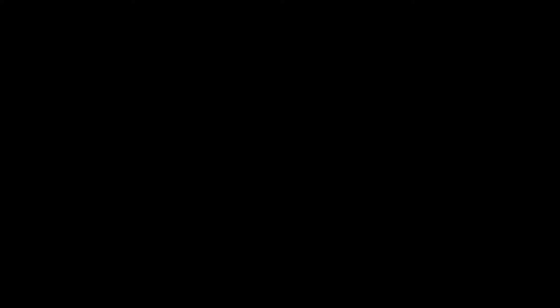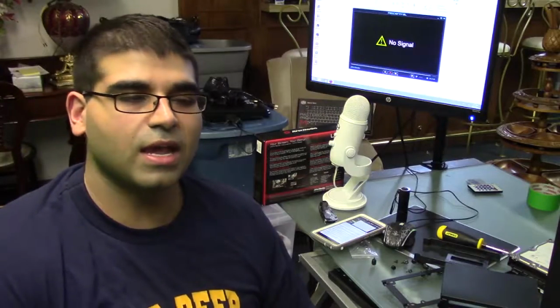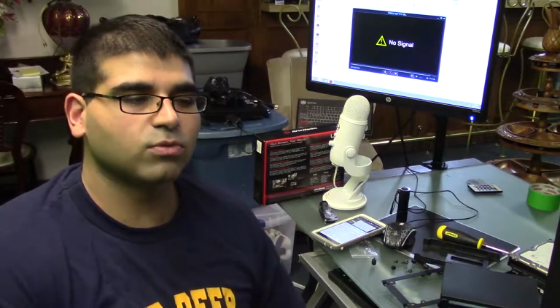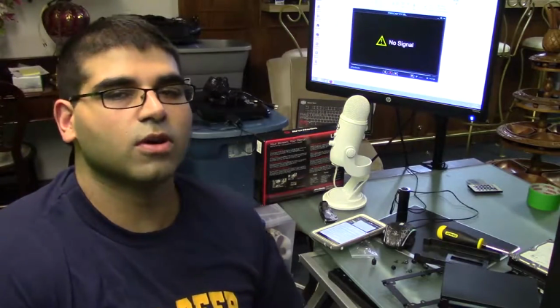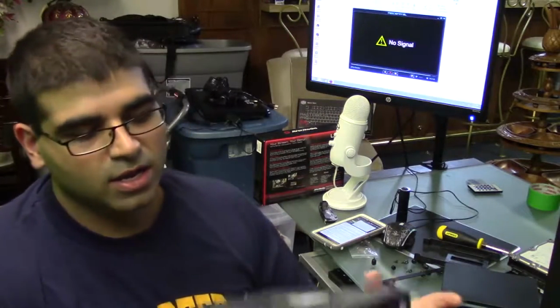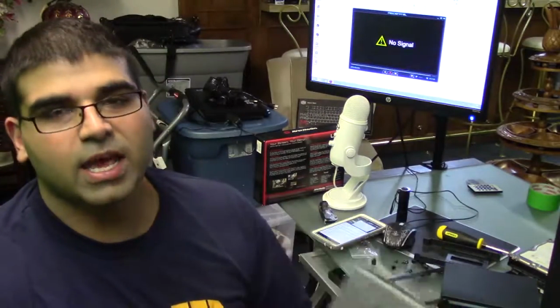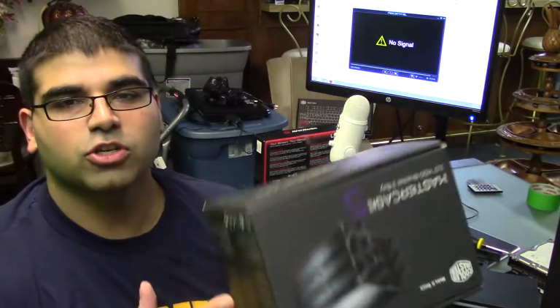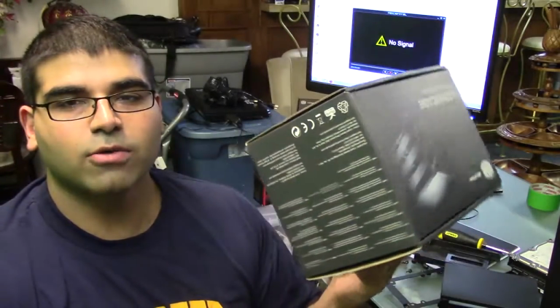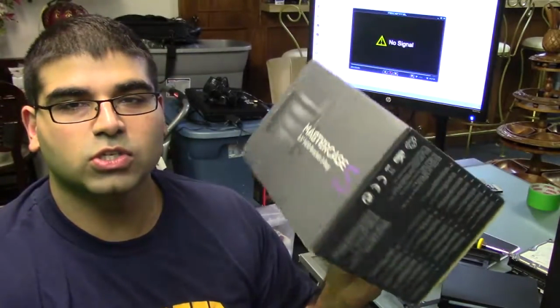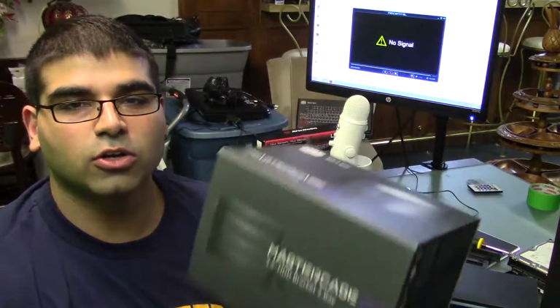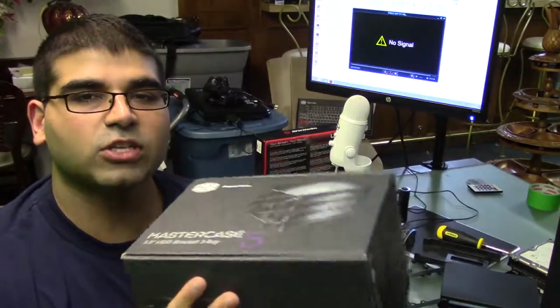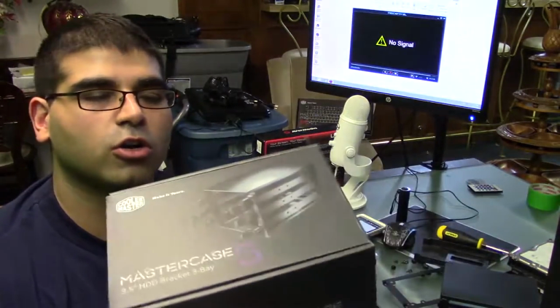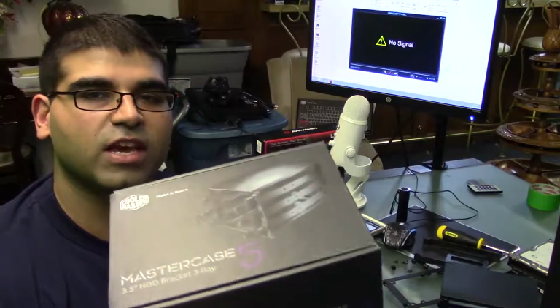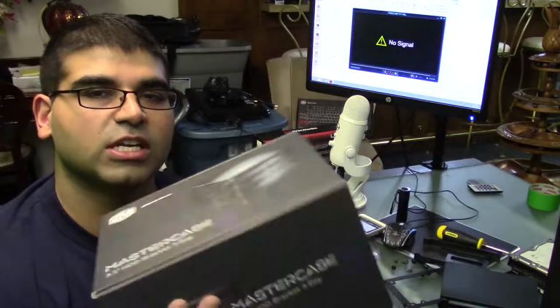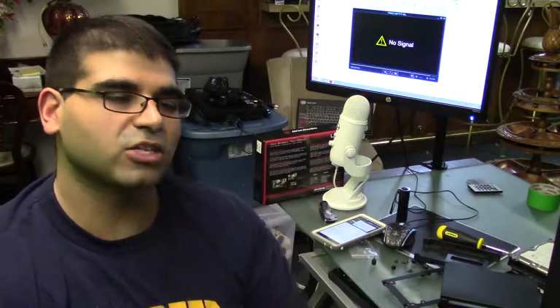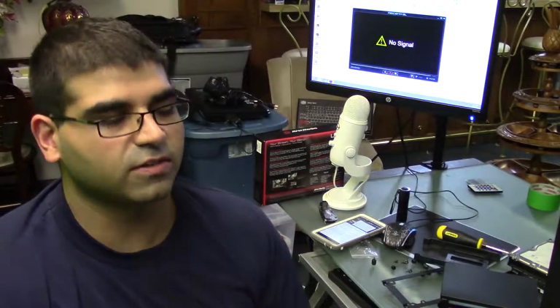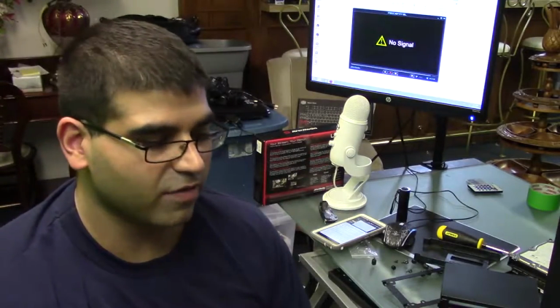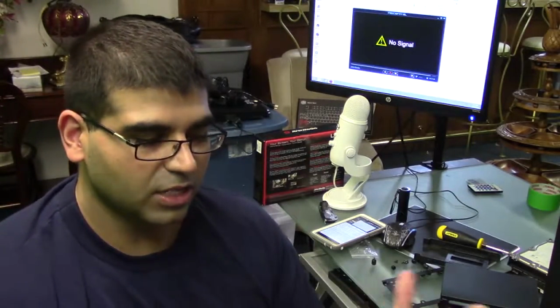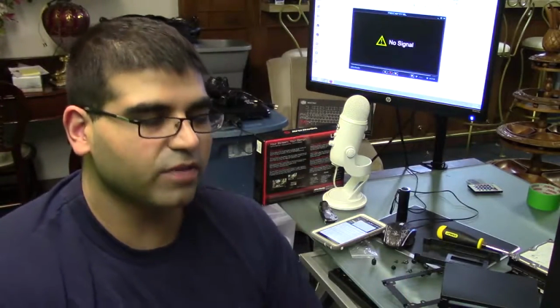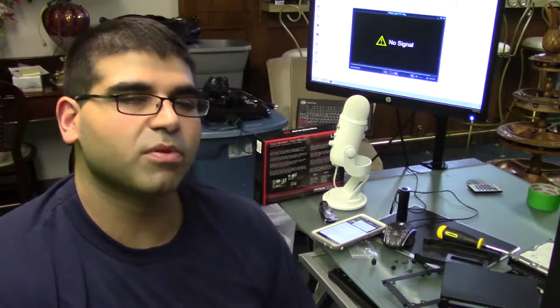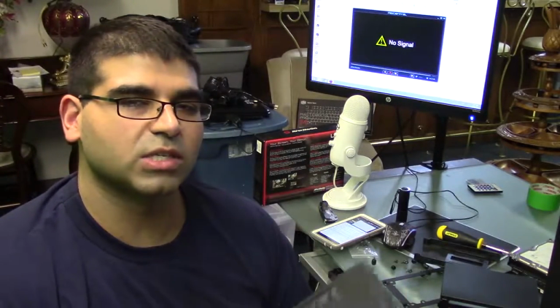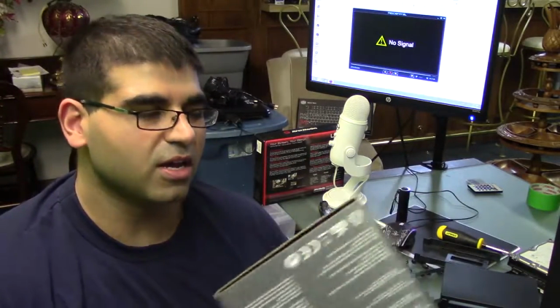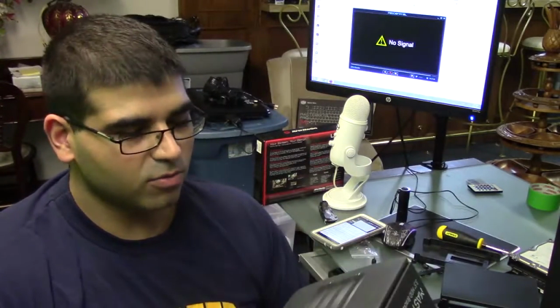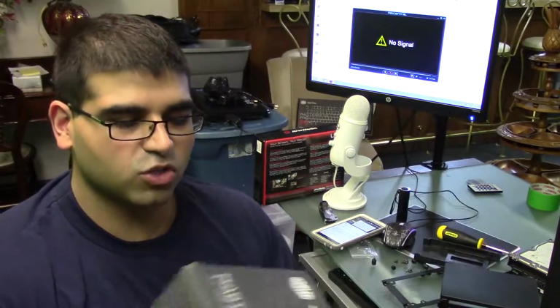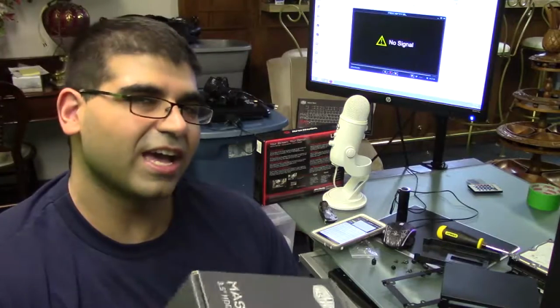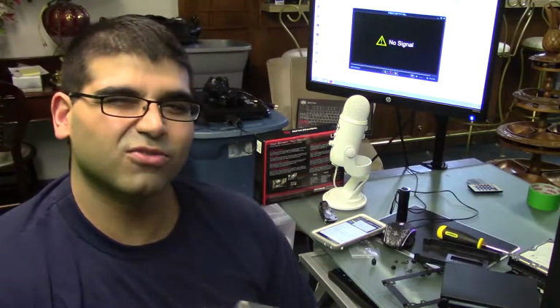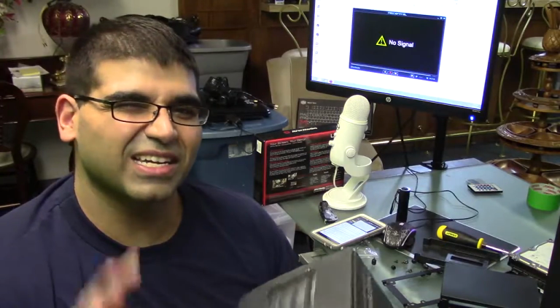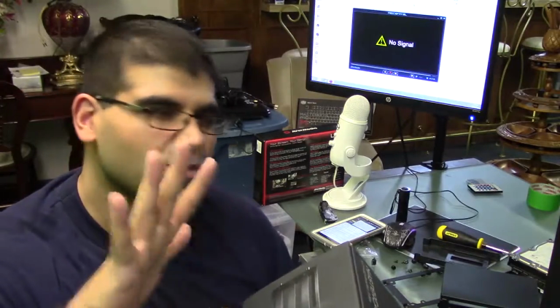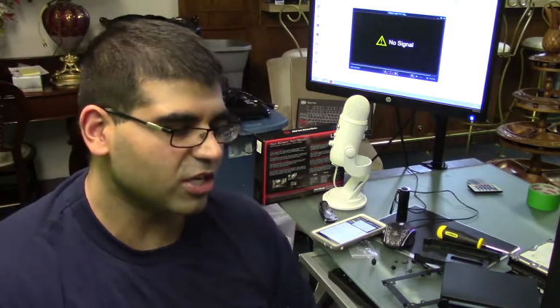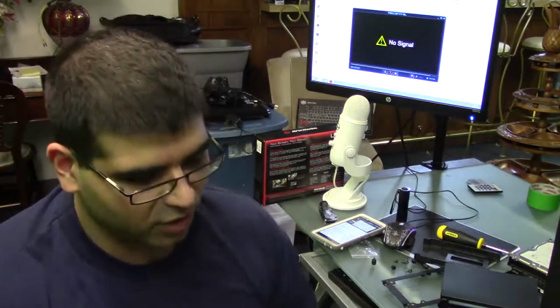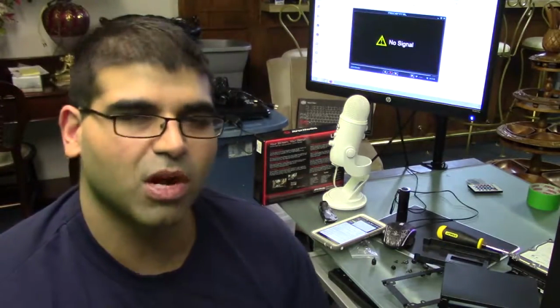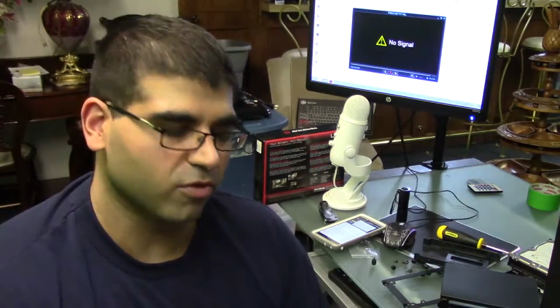Hey guys, what's going on? Today I'm going to show you how to install your extra hard drive cages in your MasterCase 5. It's a relatively simple process but with the amount of struggle I had to go through just to wedge it in there, I figured we should probably cover it.